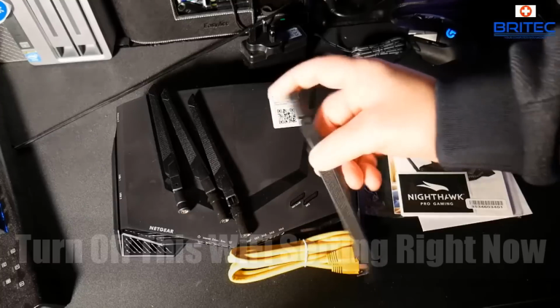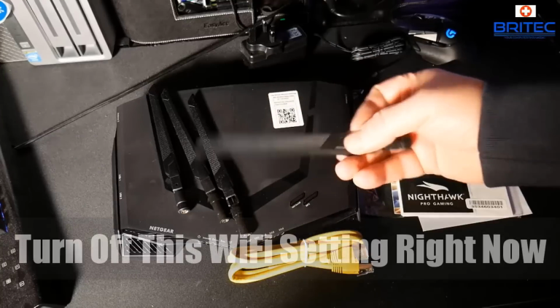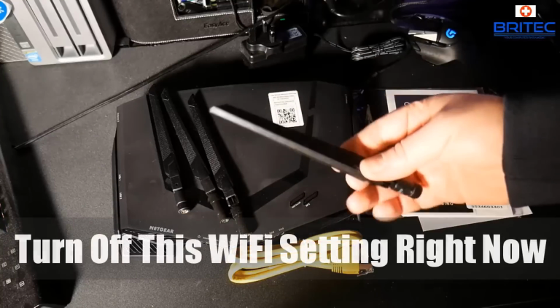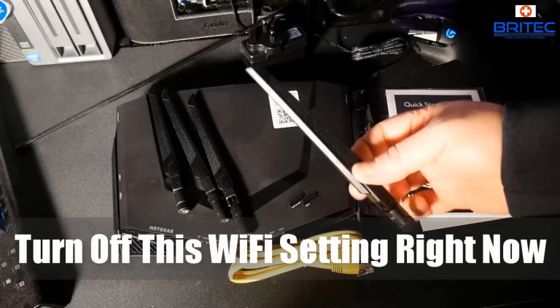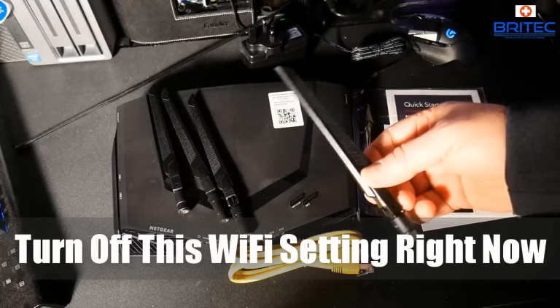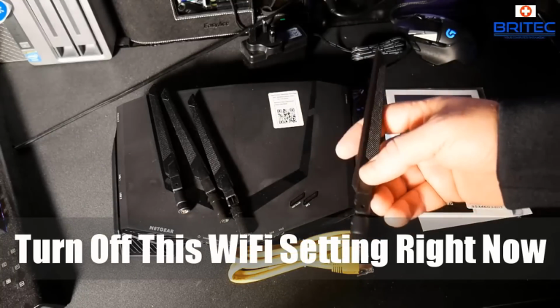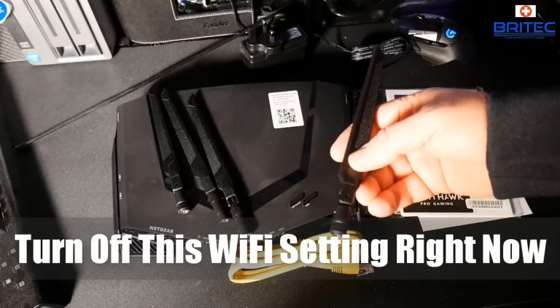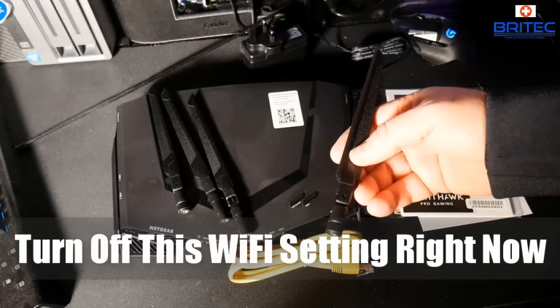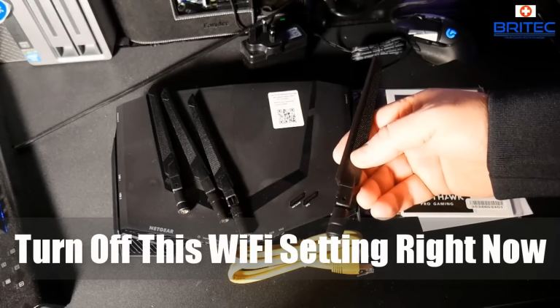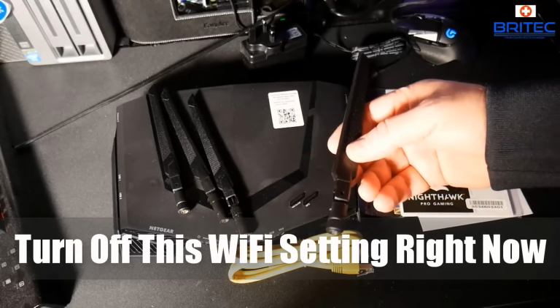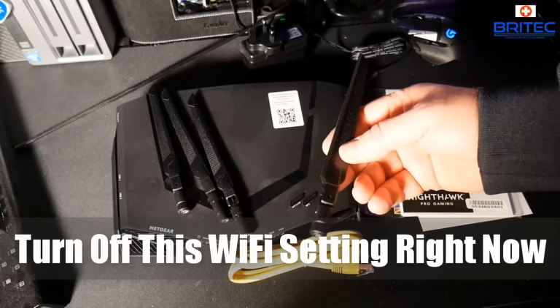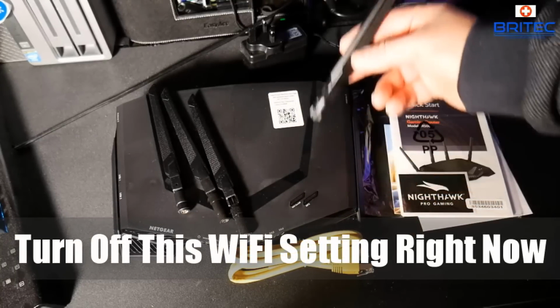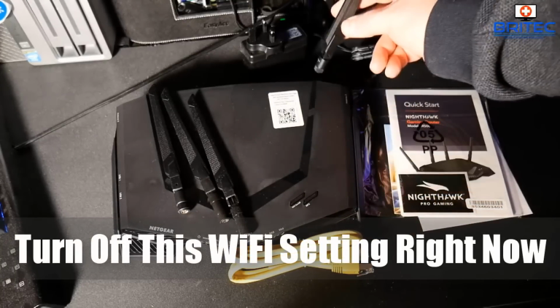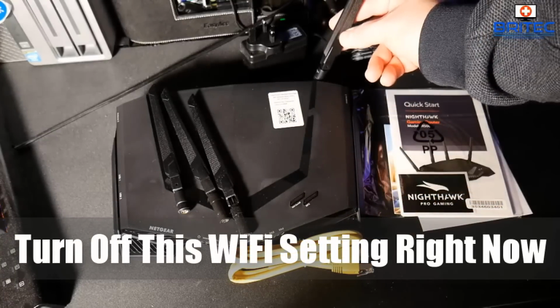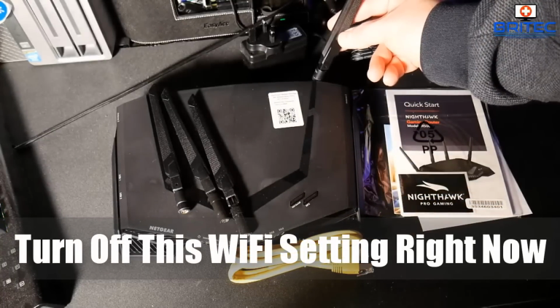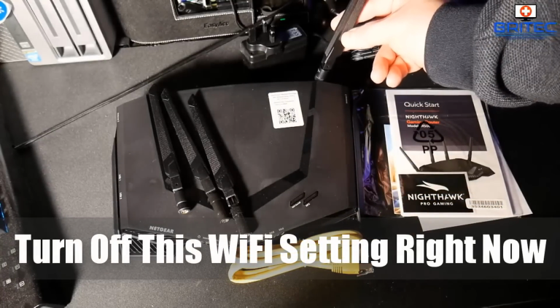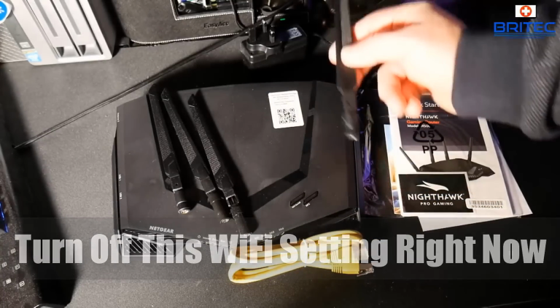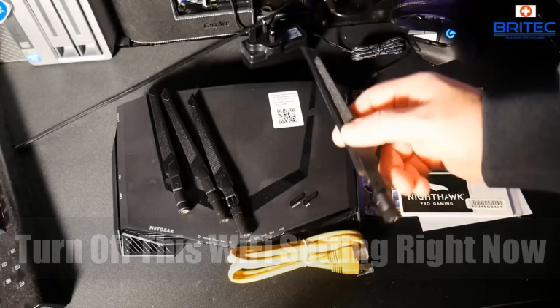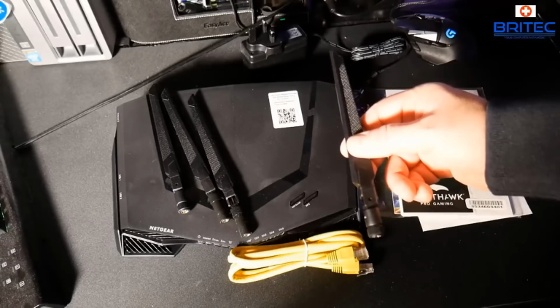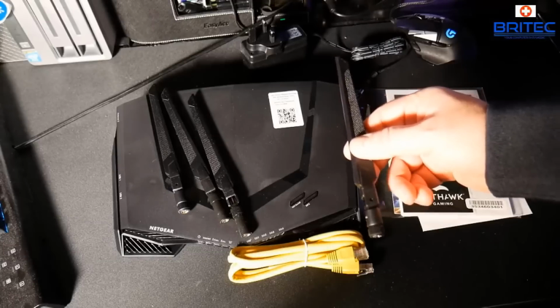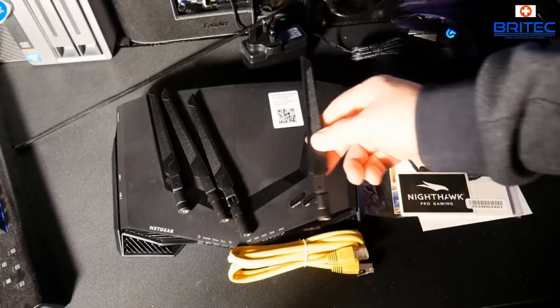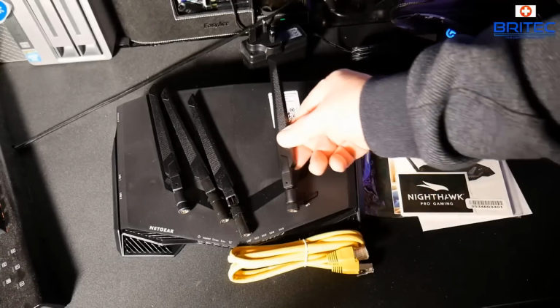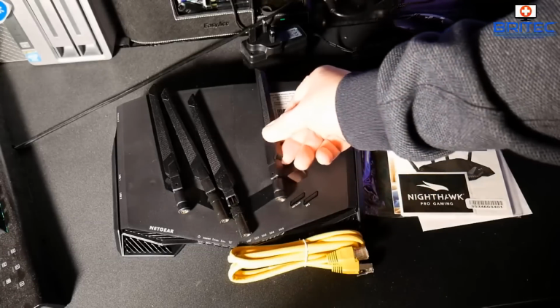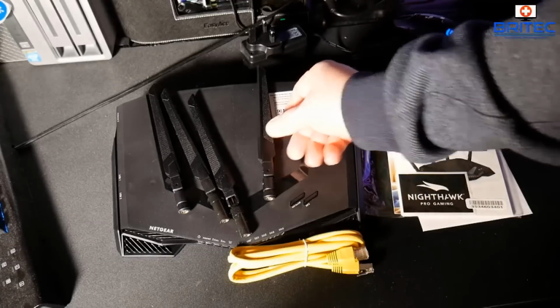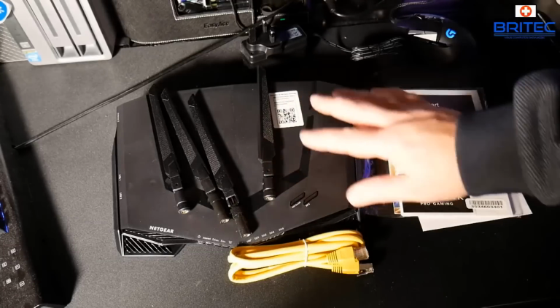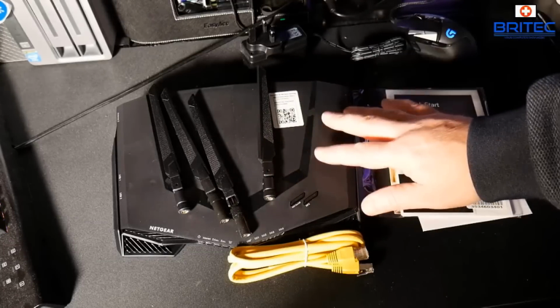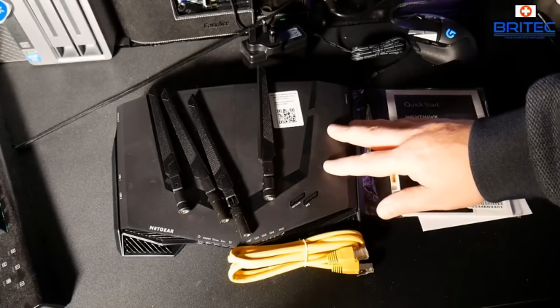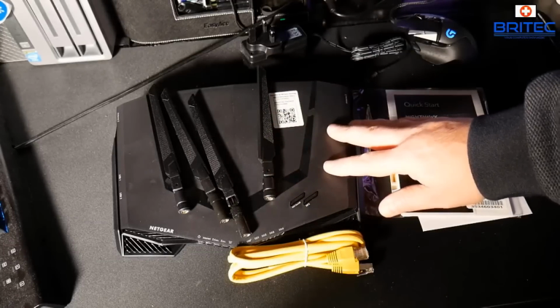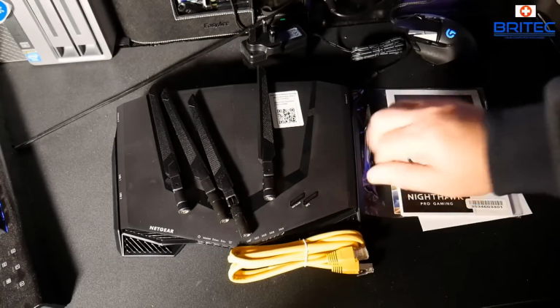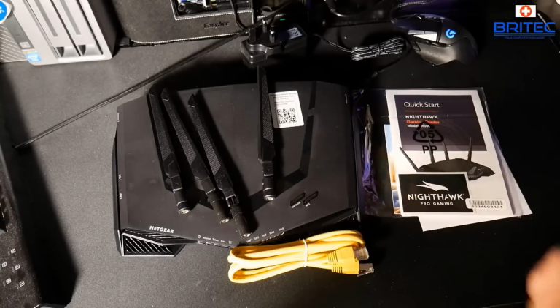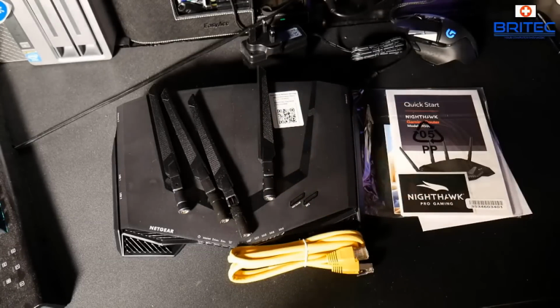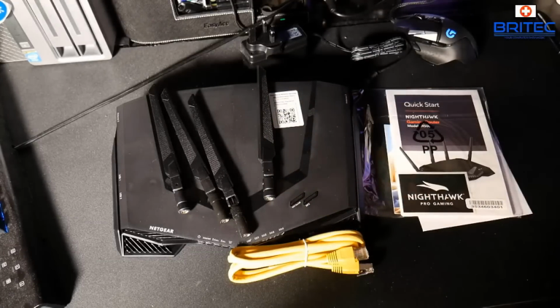What's up guys, today we're taking a look at WPS and why you should turn off this Wi-Fi setting right now. The reason why is because there's a major vulnerability with WPS.